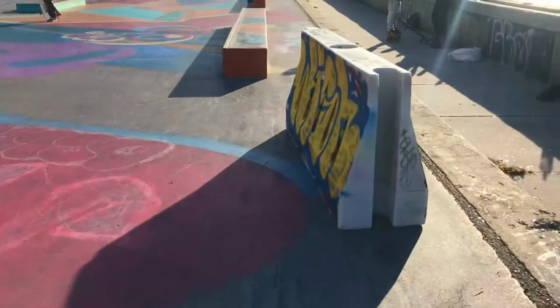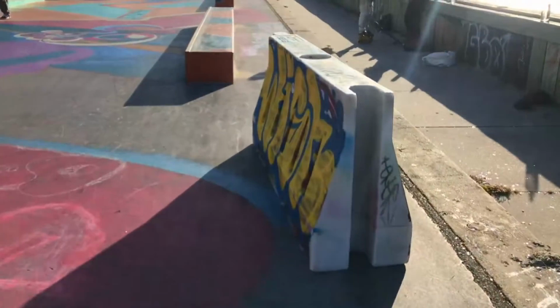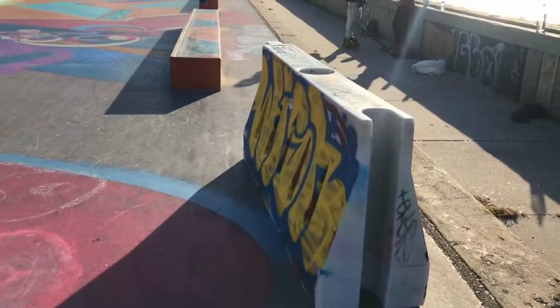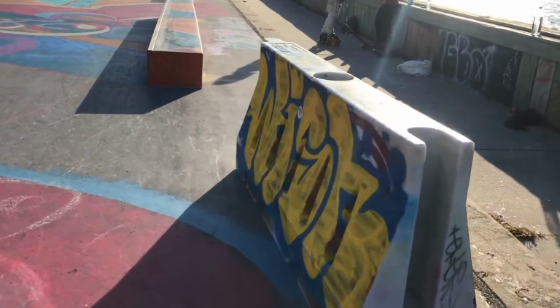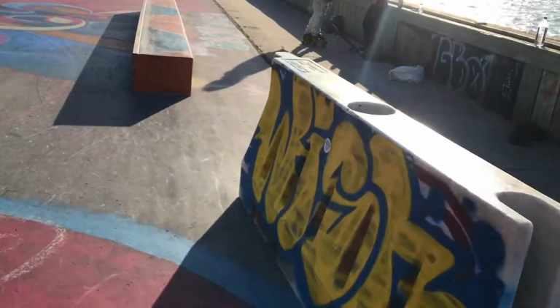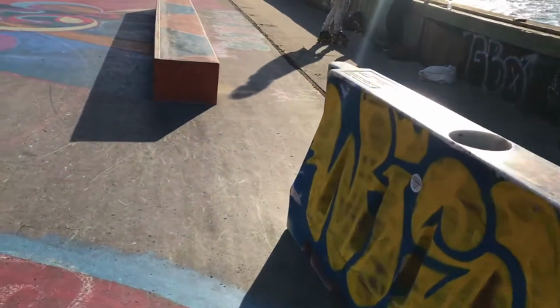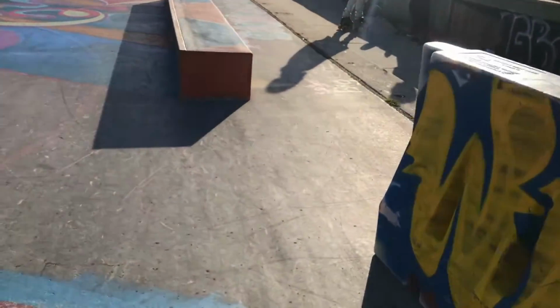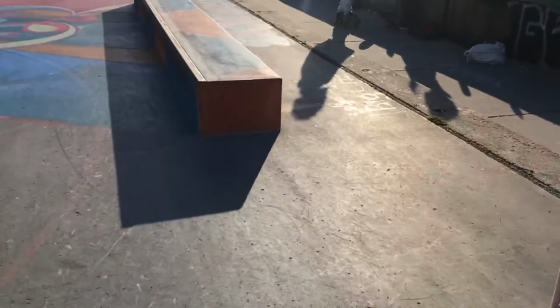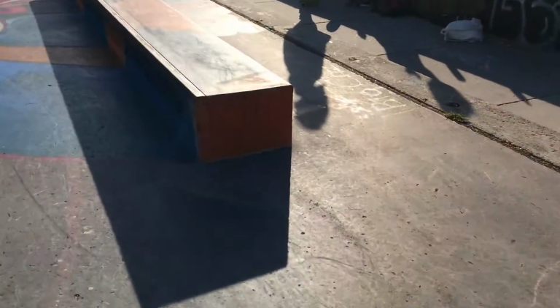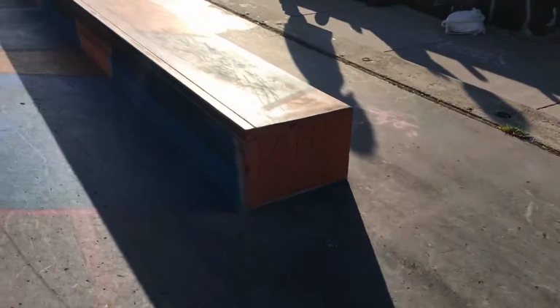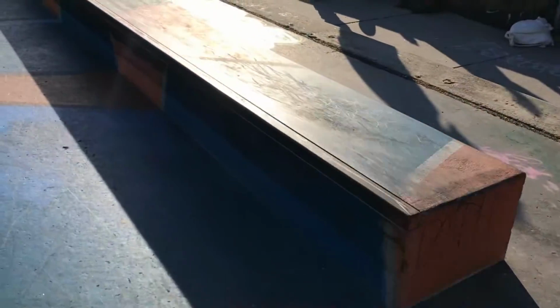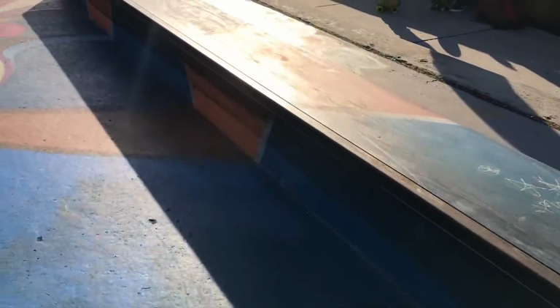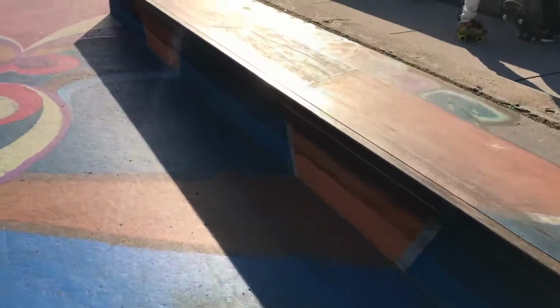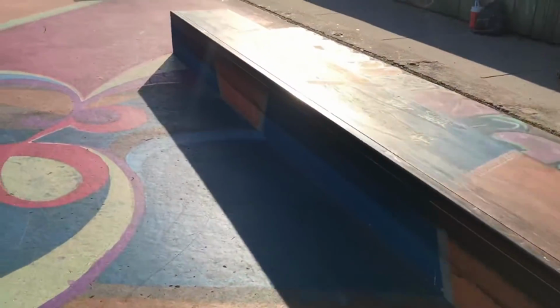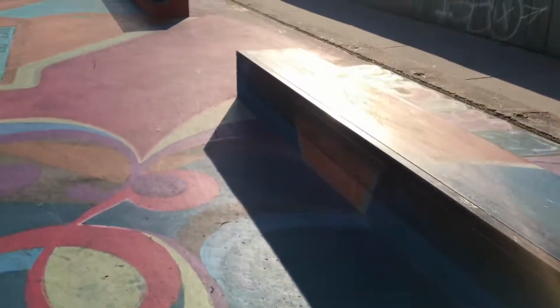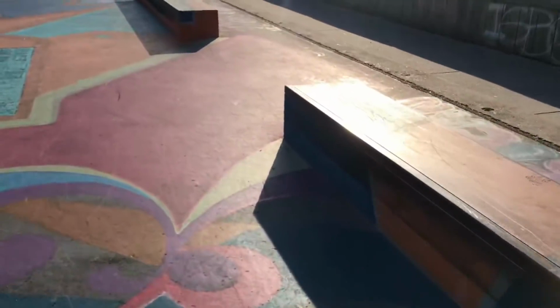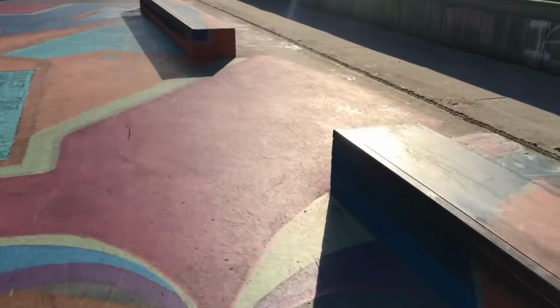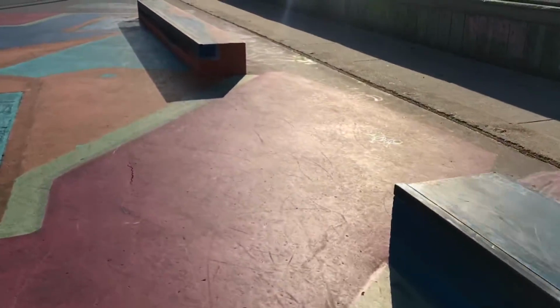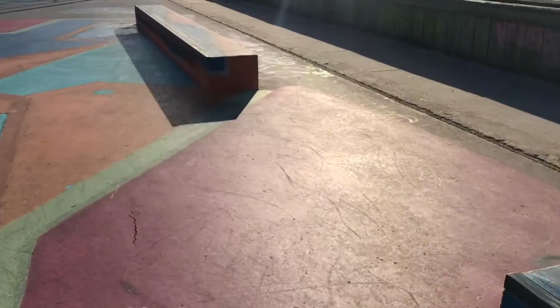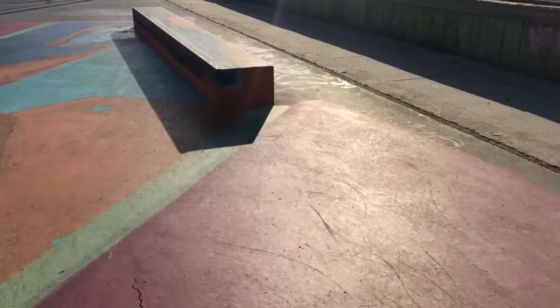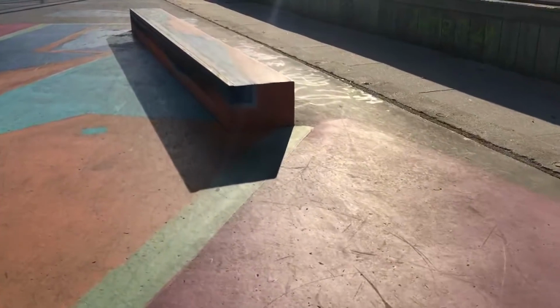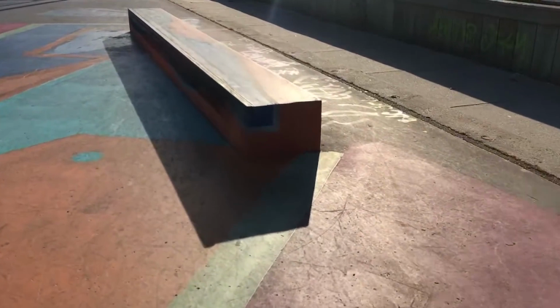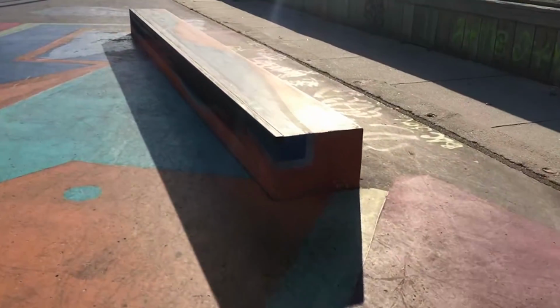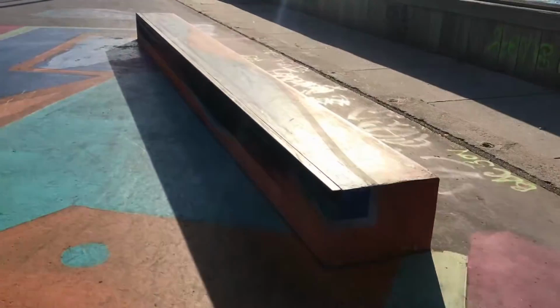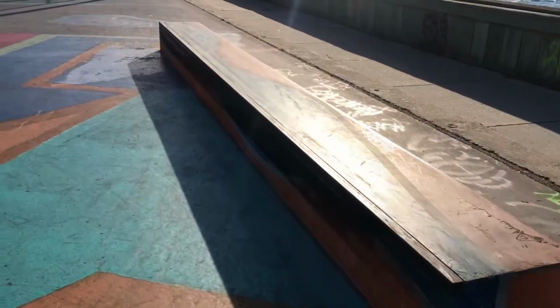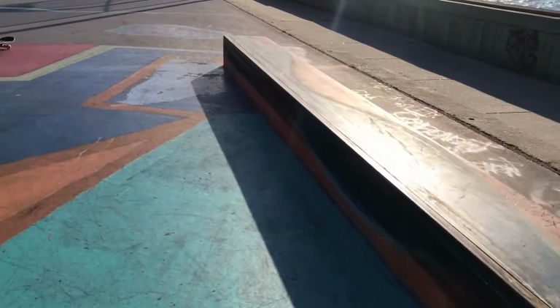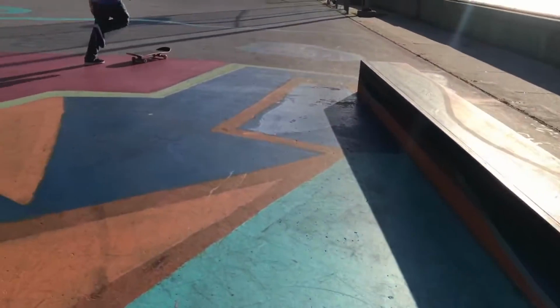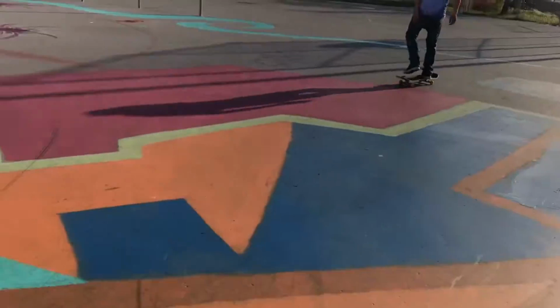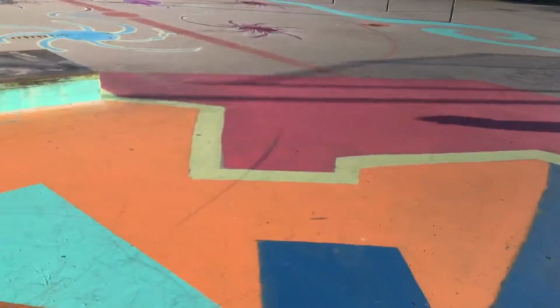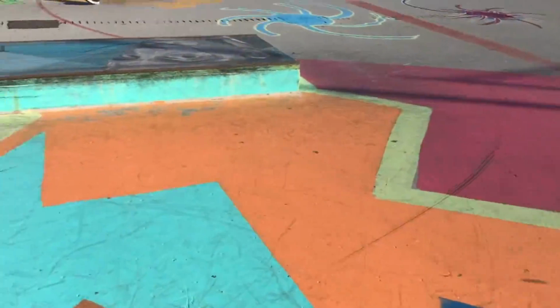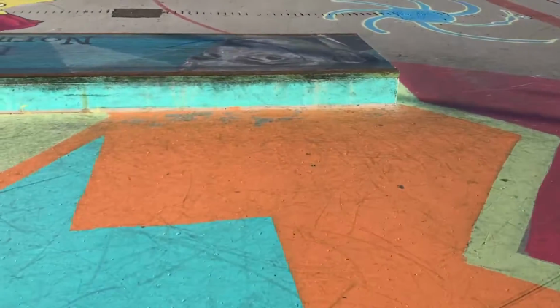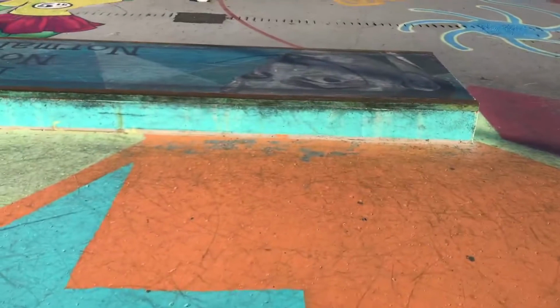Start off with this Jersey barrier, nice and graffitied up. A nice concrete grindbox leading into a second concrete grindbox. The artwork is awesome all over, as you're about to see.